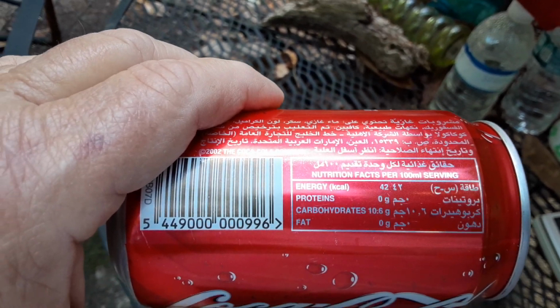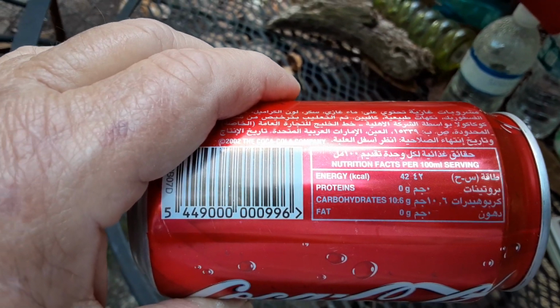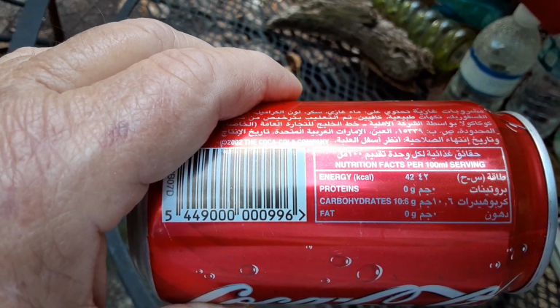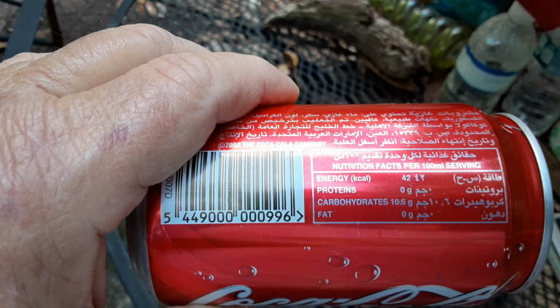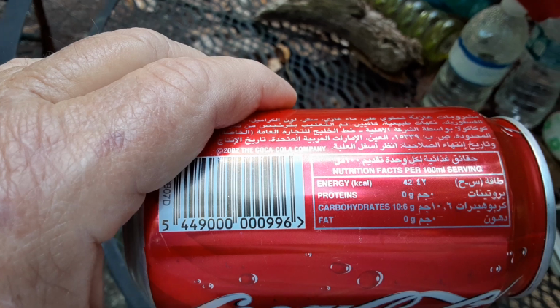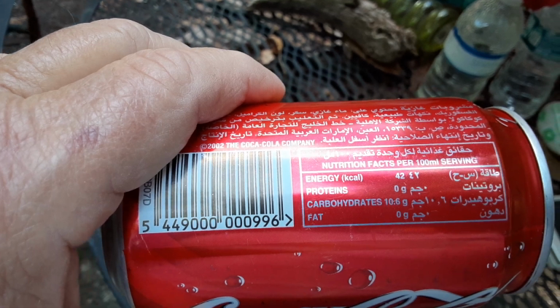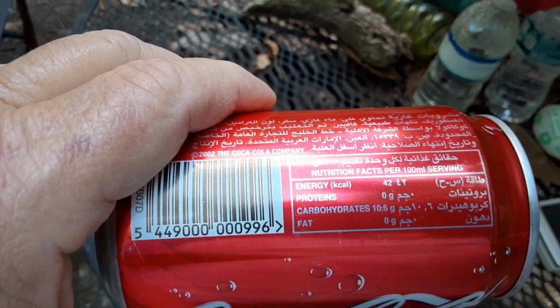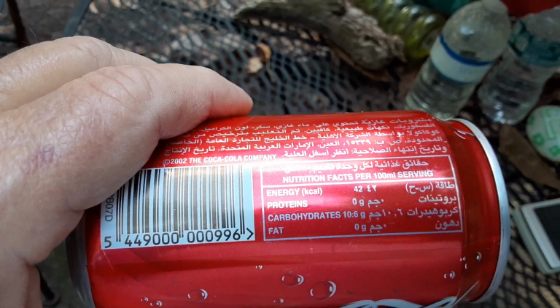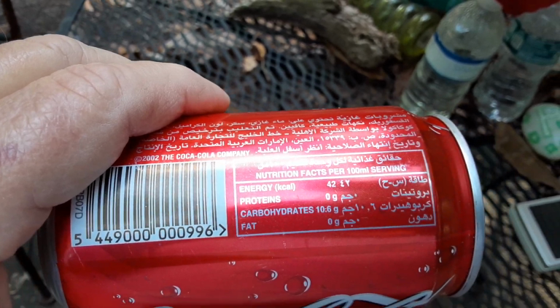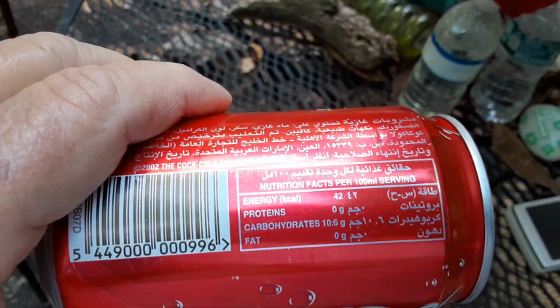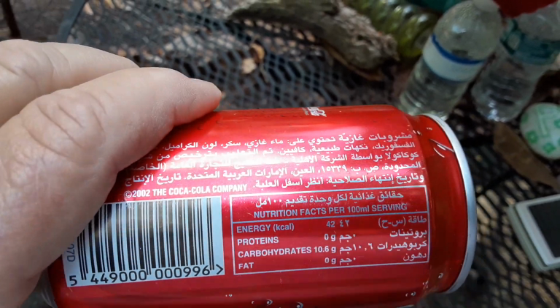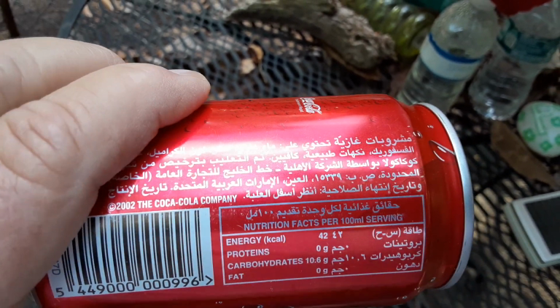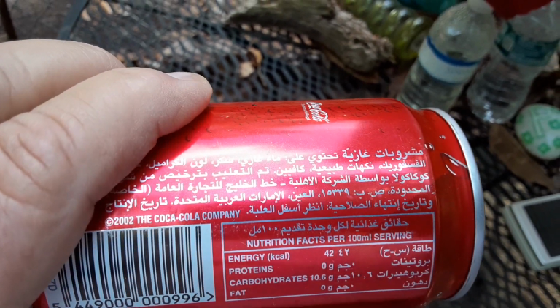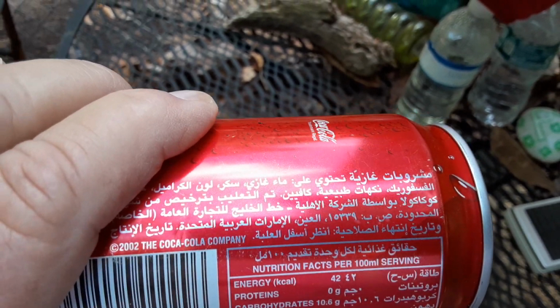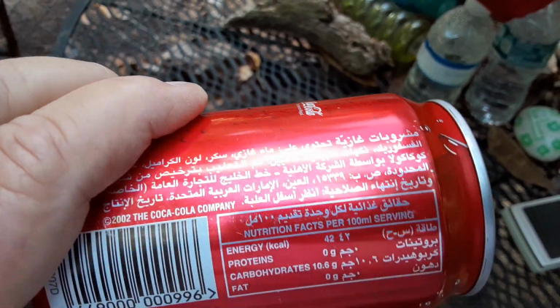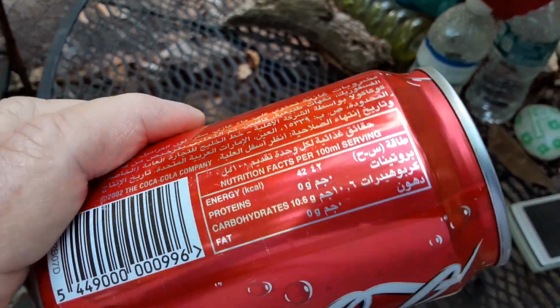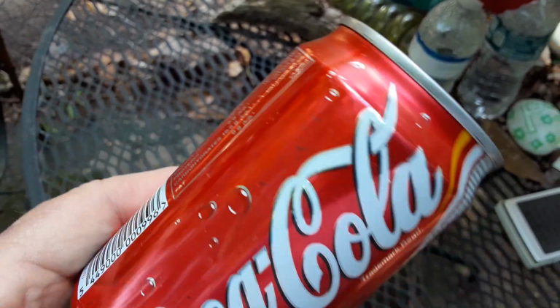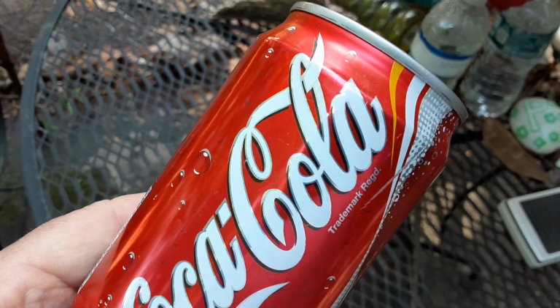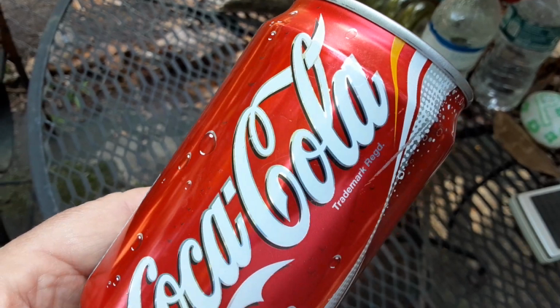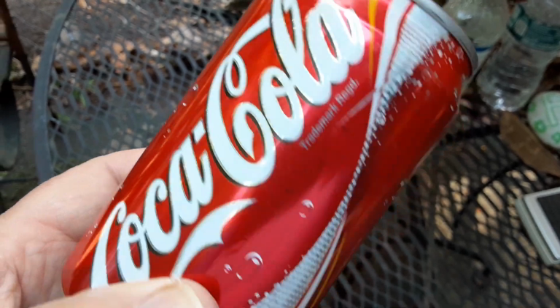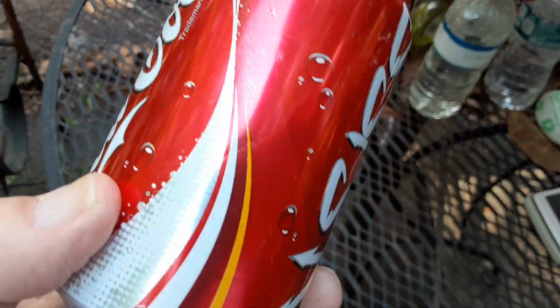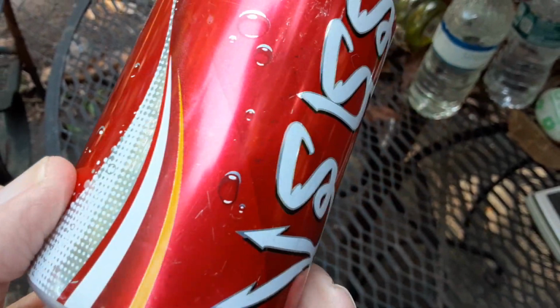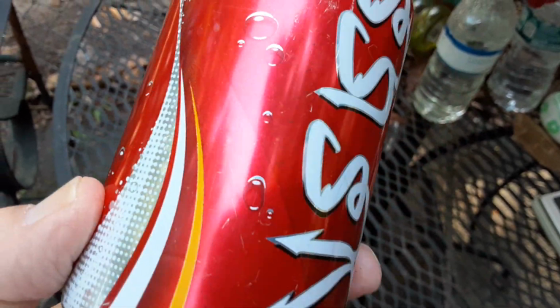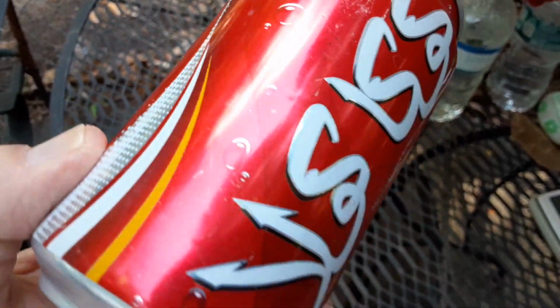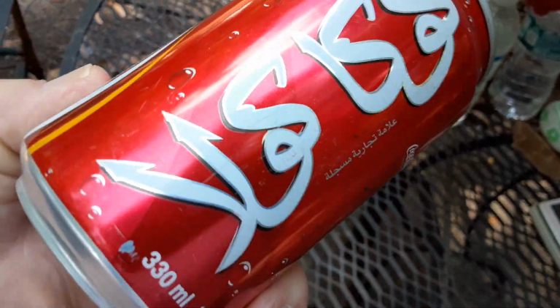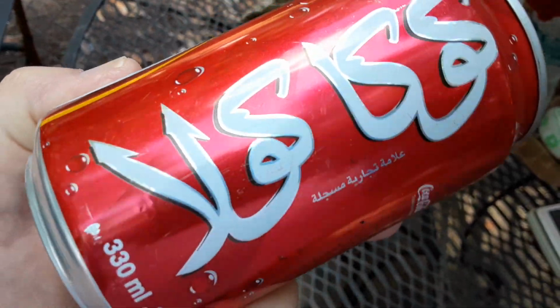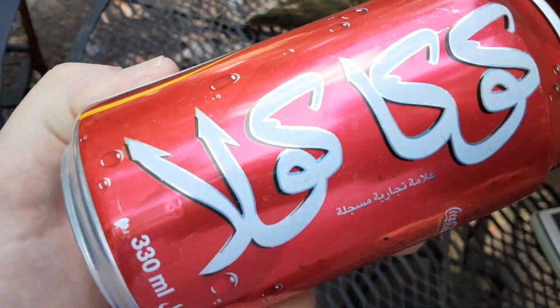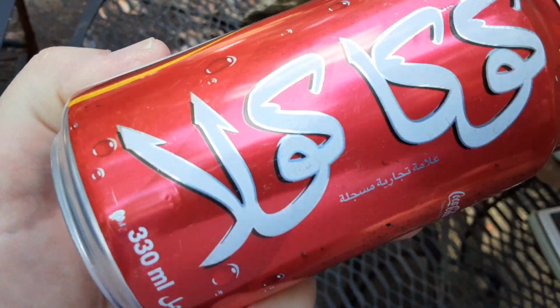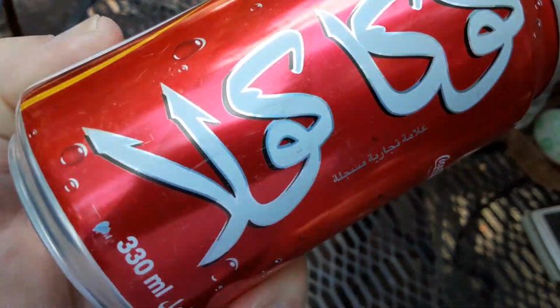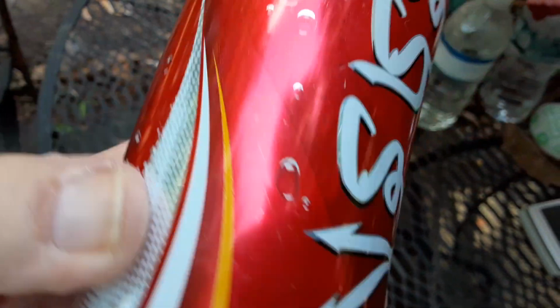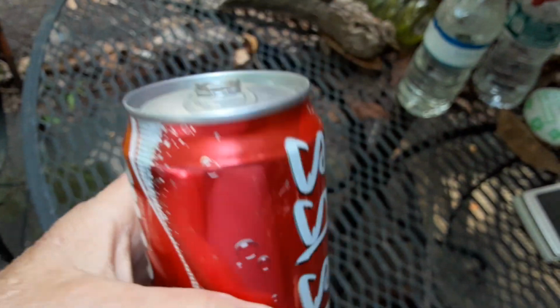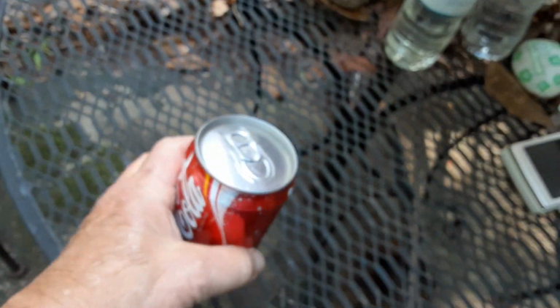Nutrition facts are written in Arabic letters. First he told me it was Egypt, then he said Saudi Arabia — so anyway, your guess is as good as mine.